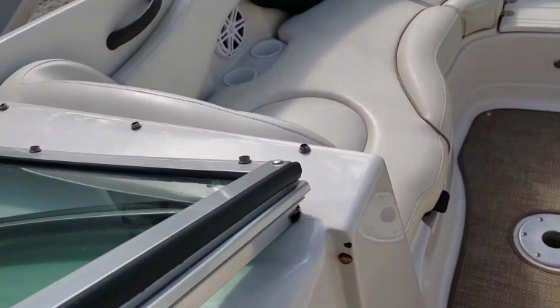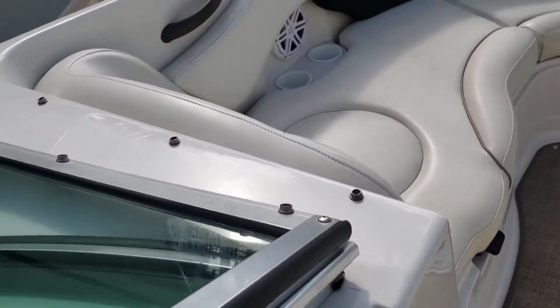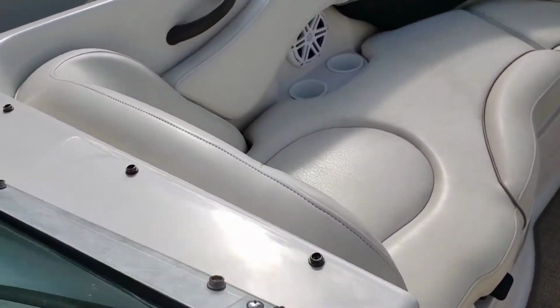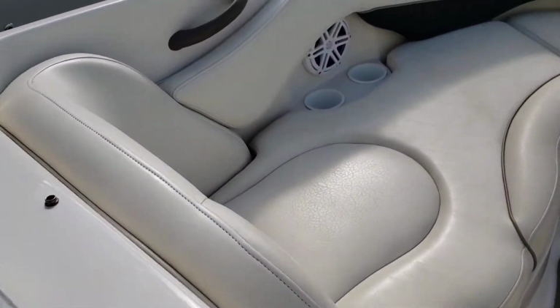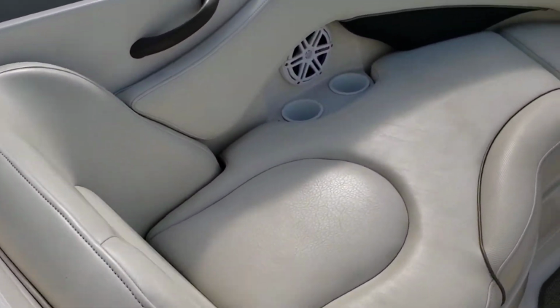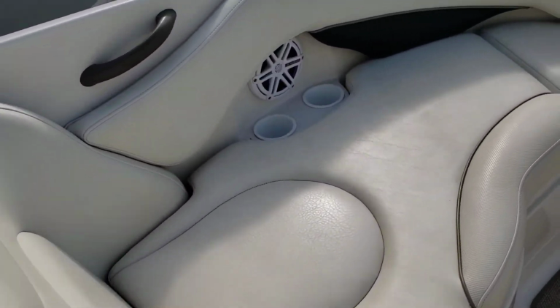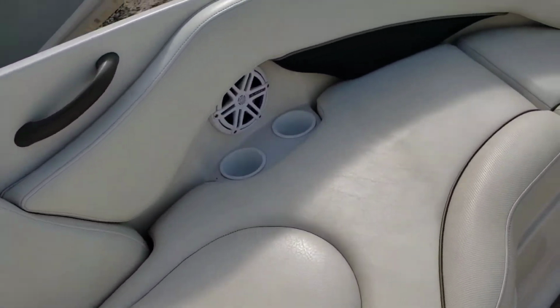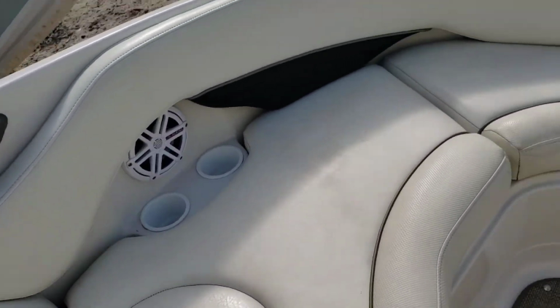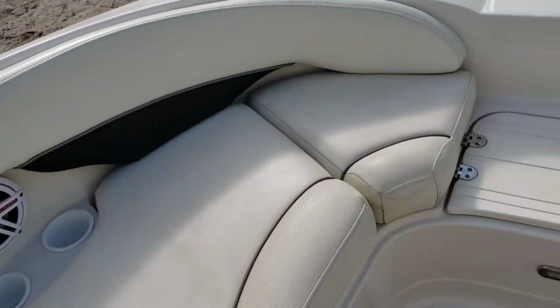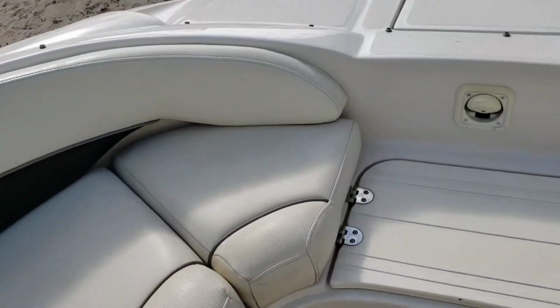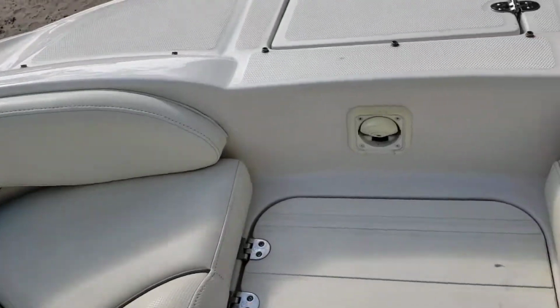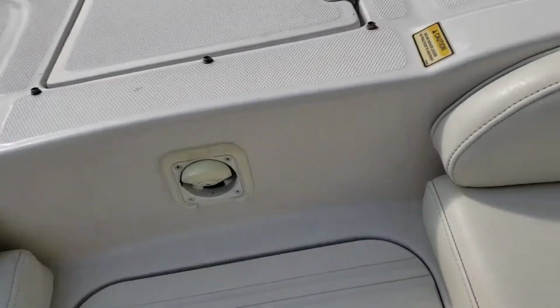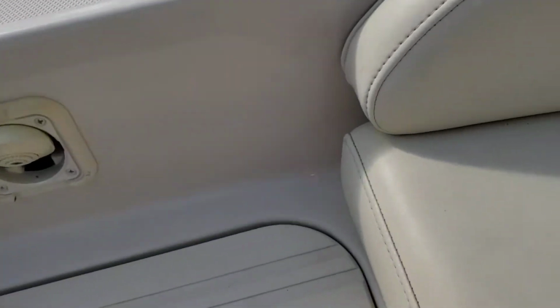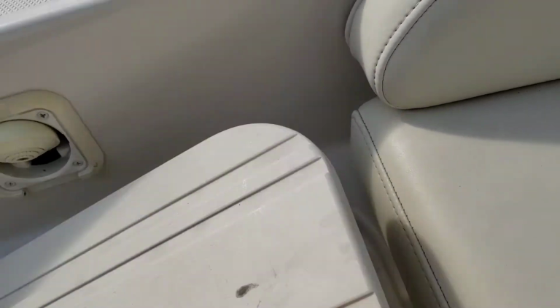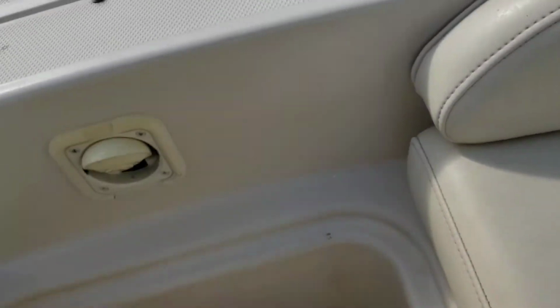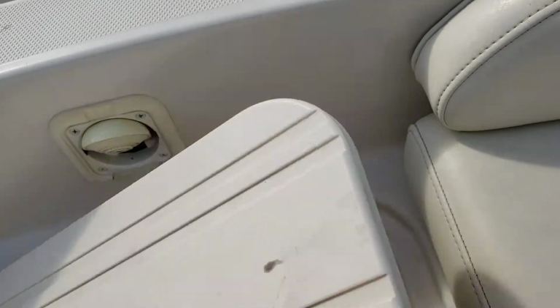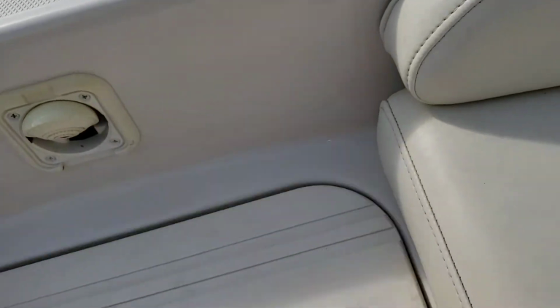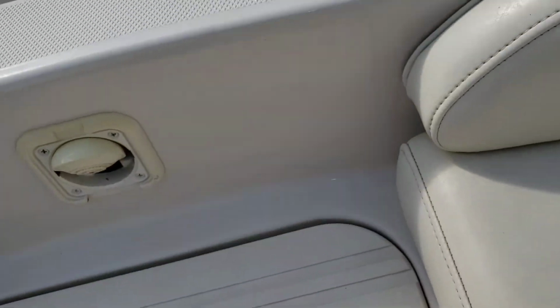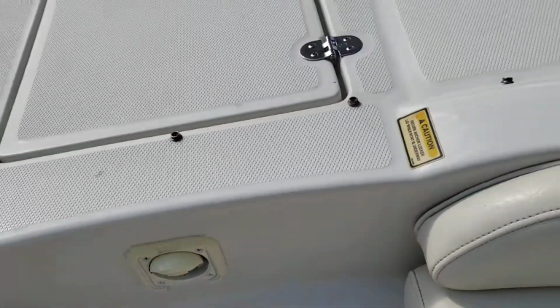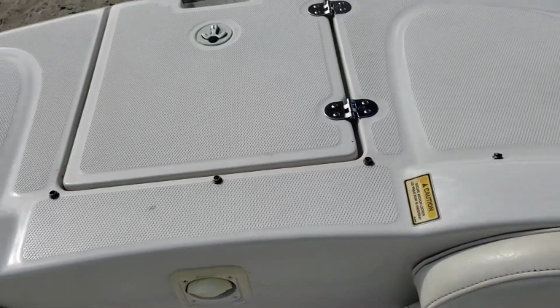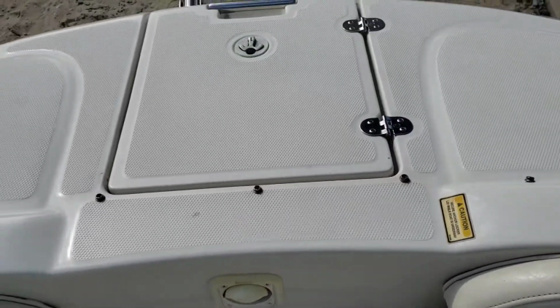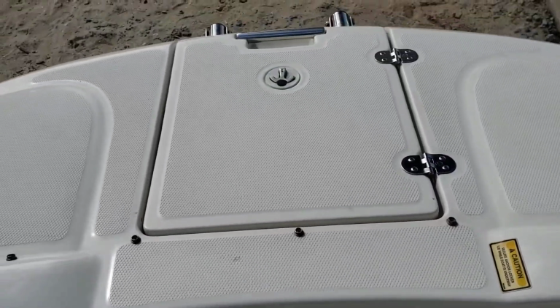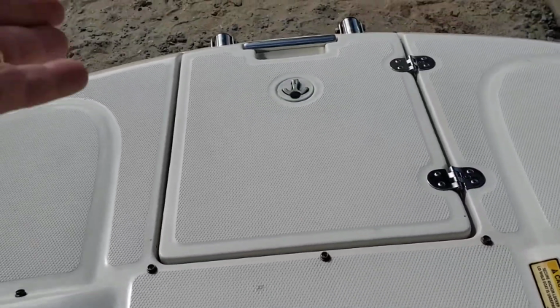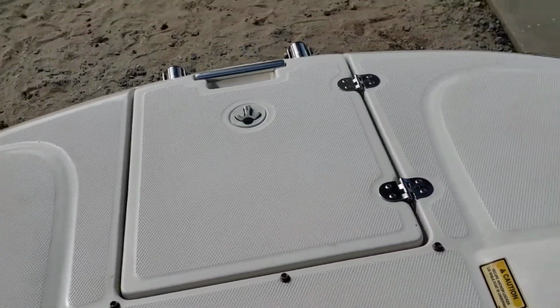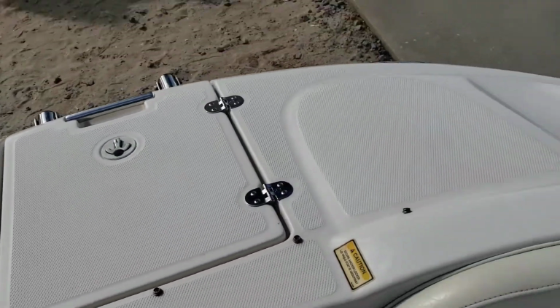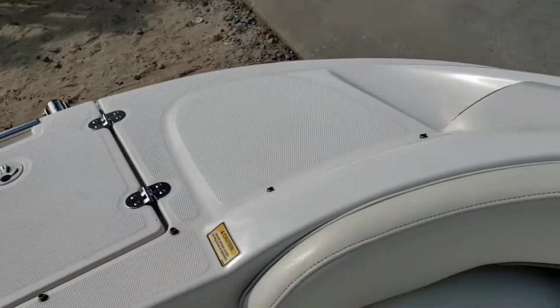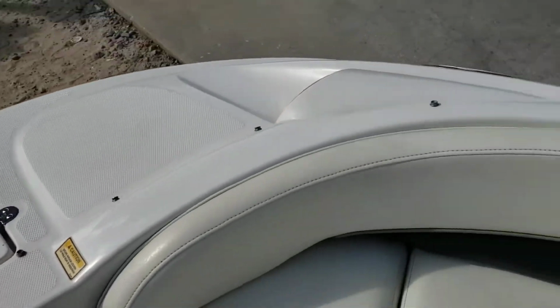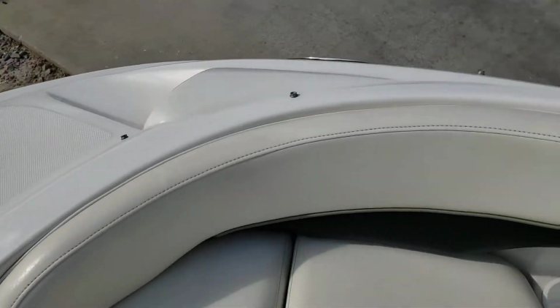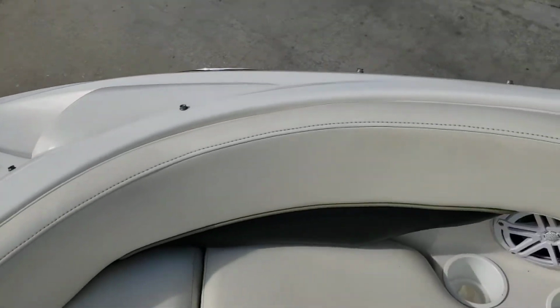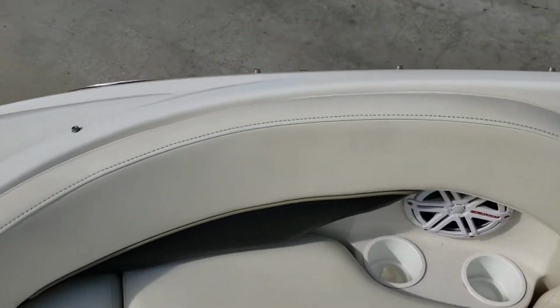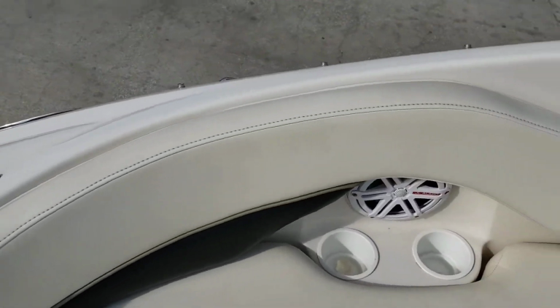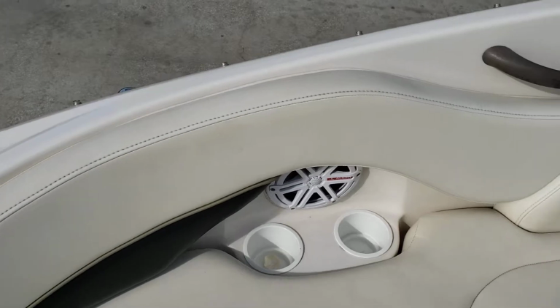Moving forward, the upholstery looks very good. Of course we have an included icebox here. There are not one but two ladders — one up forward and one in the aft with a handheld assist.